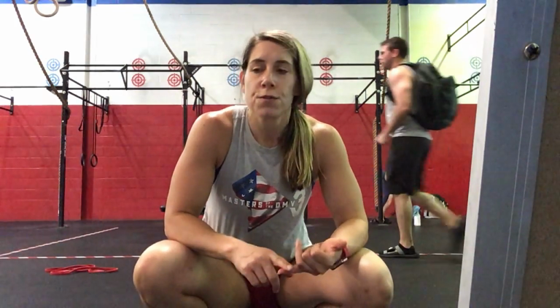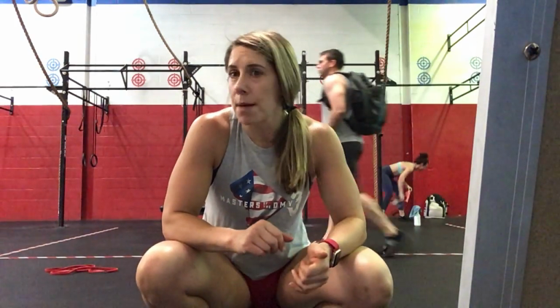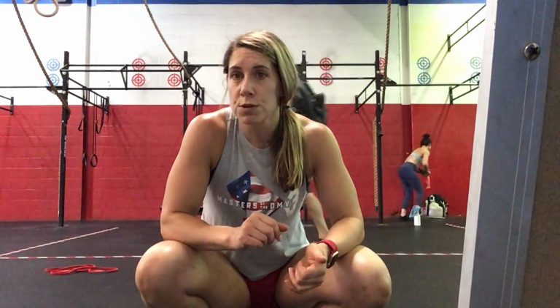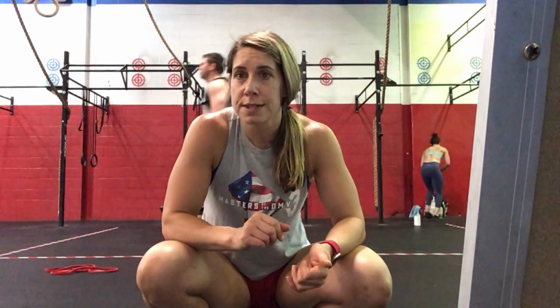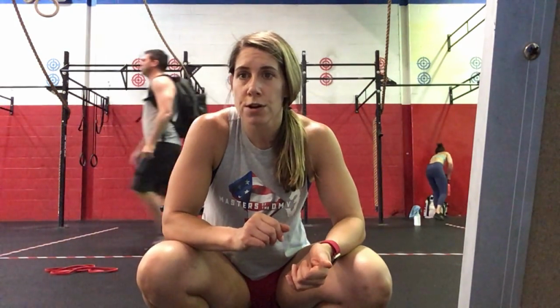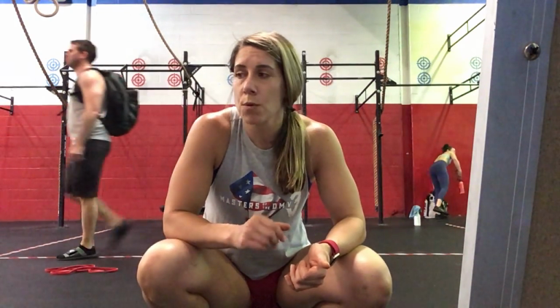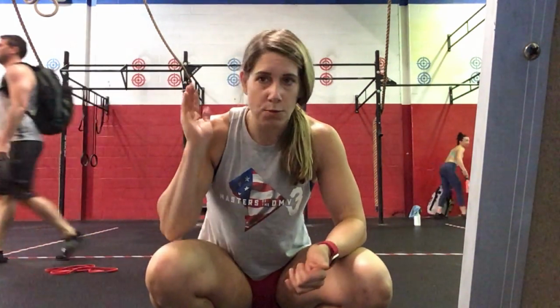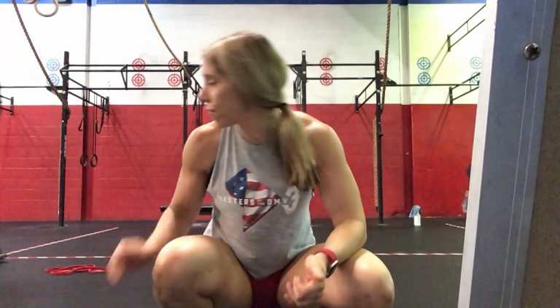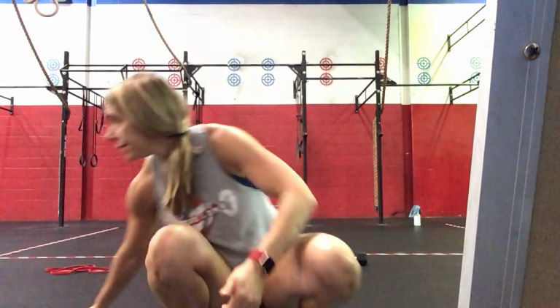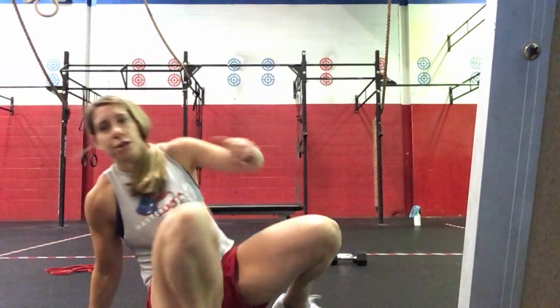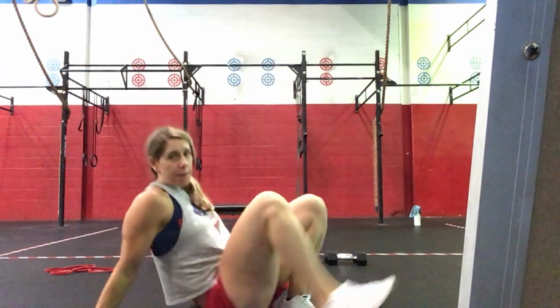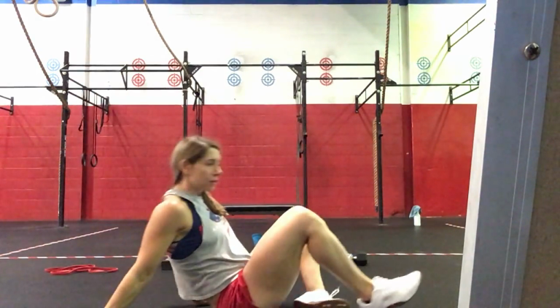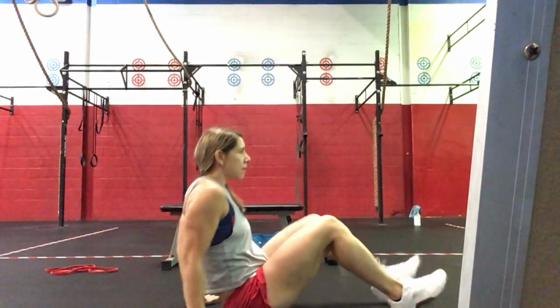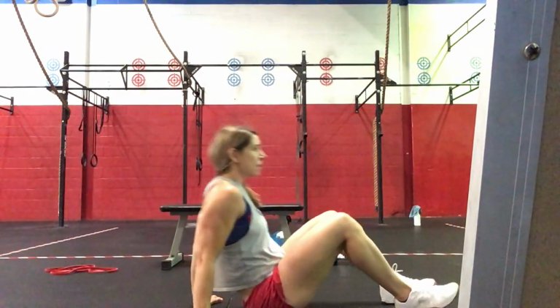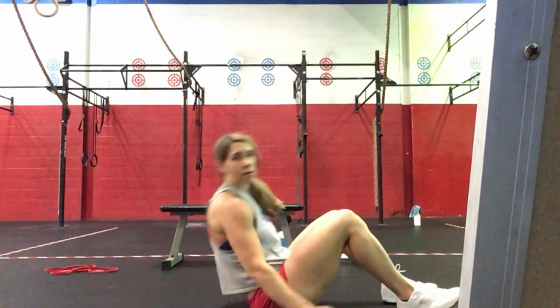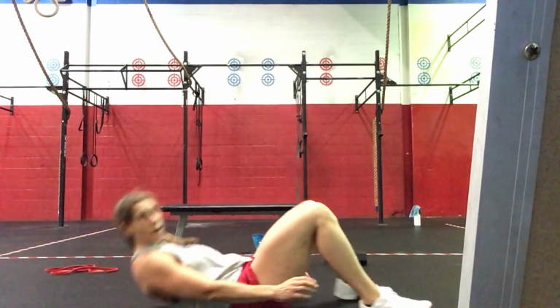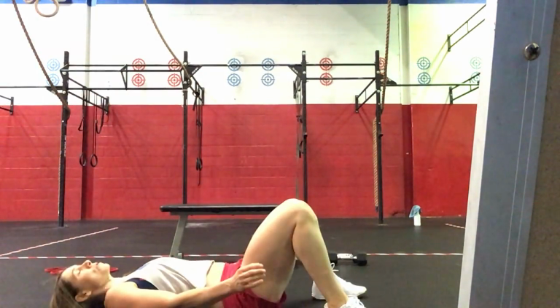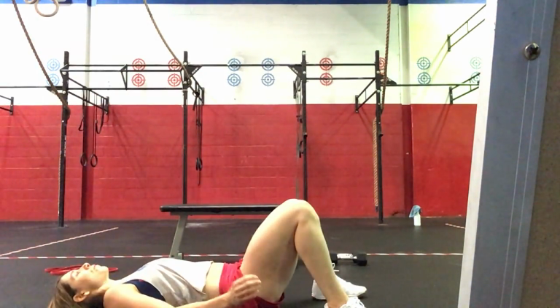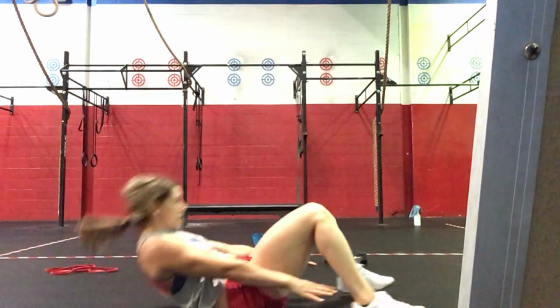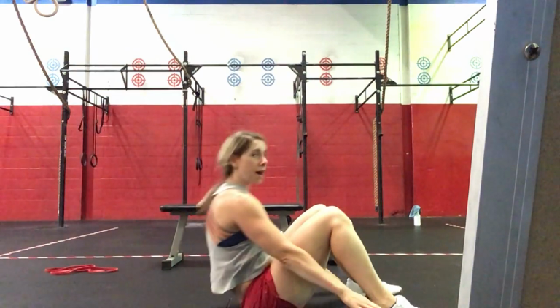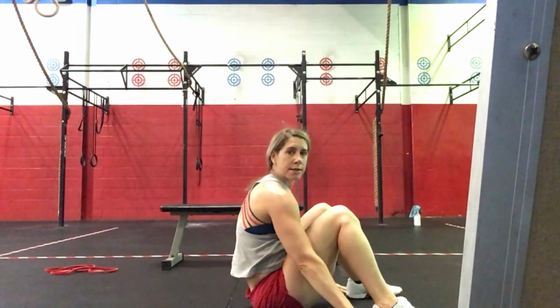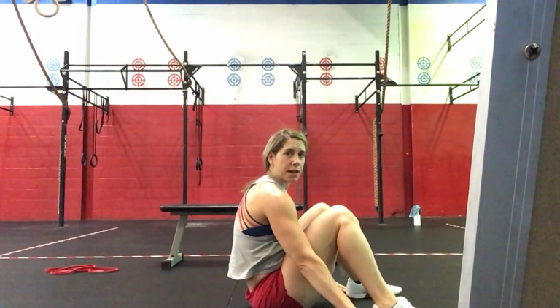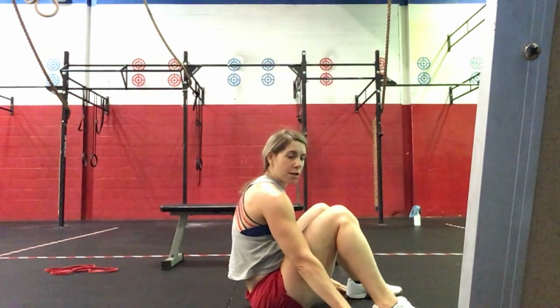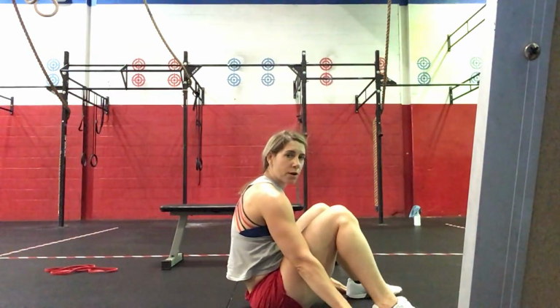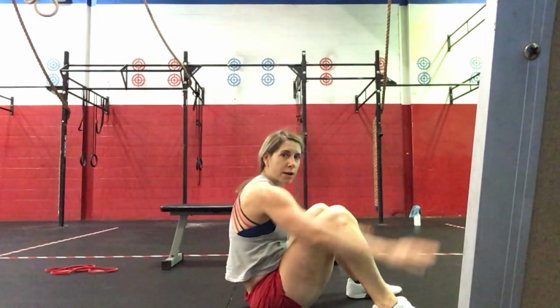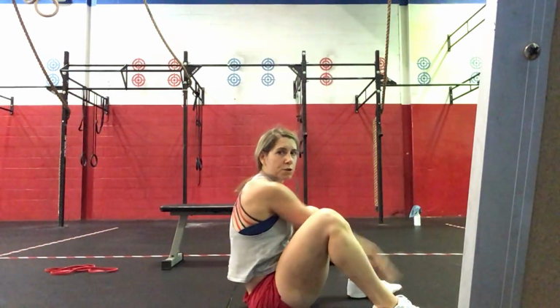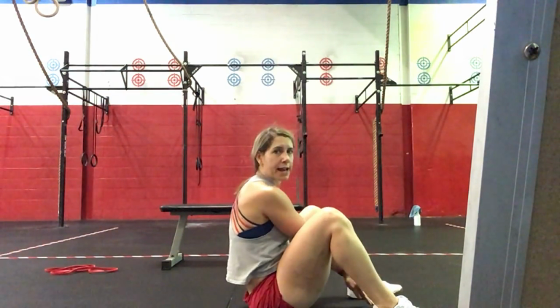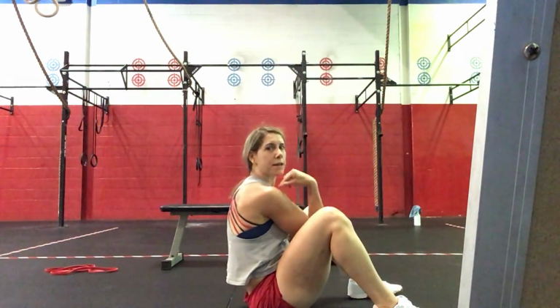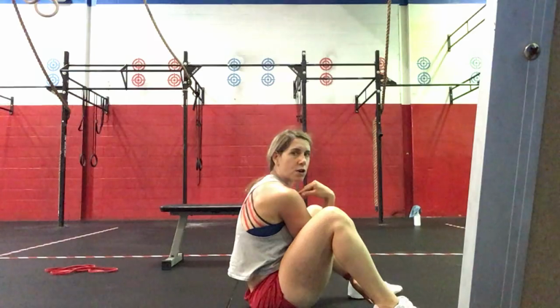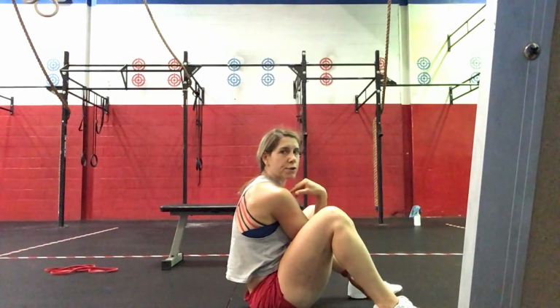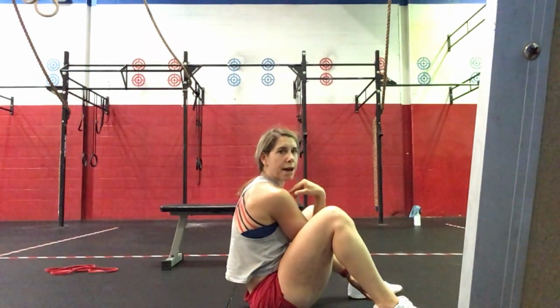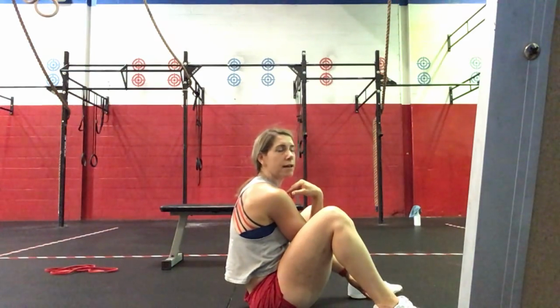For the sit-ups, we'll use the new standard where we're not swinging overhead. You can use an abmat if you'd like. Coming down, shoulders touch the floor, sitting up, touching the floor in front or in between the hands, making sure that your shoulders pass your hips.